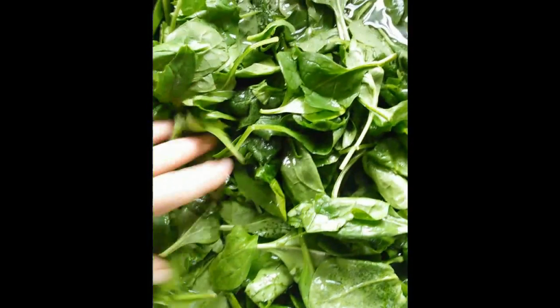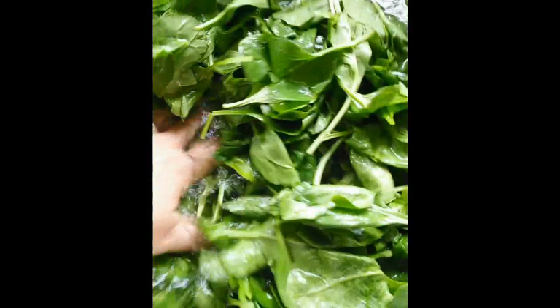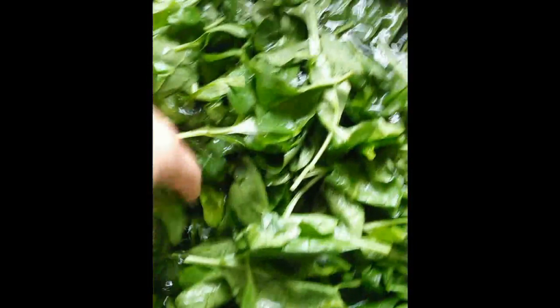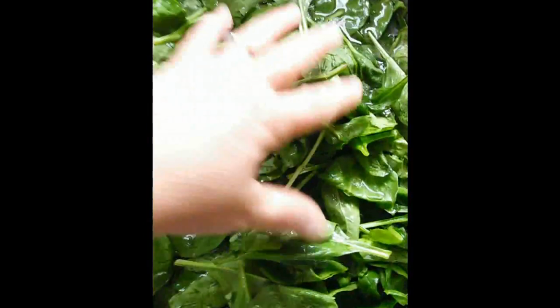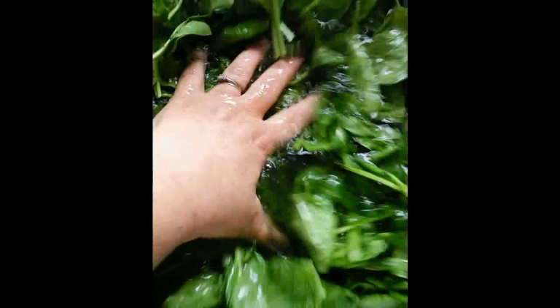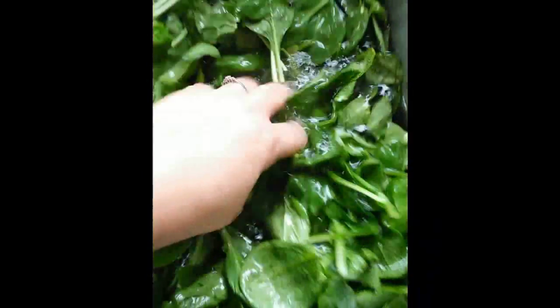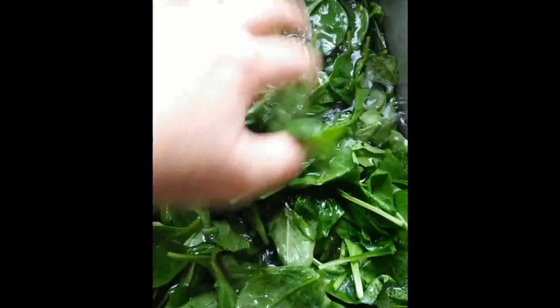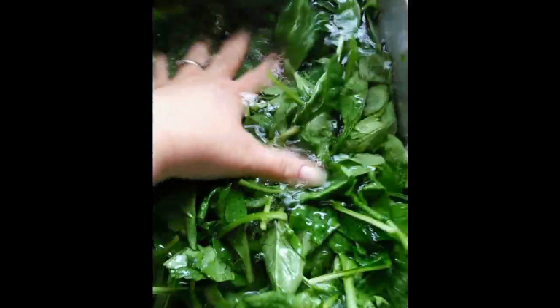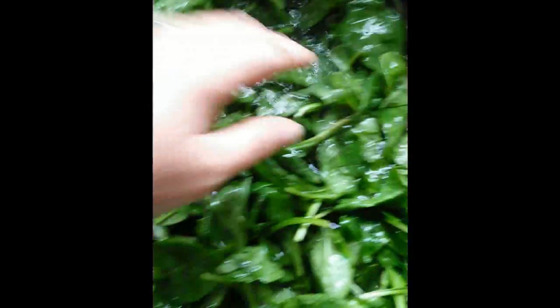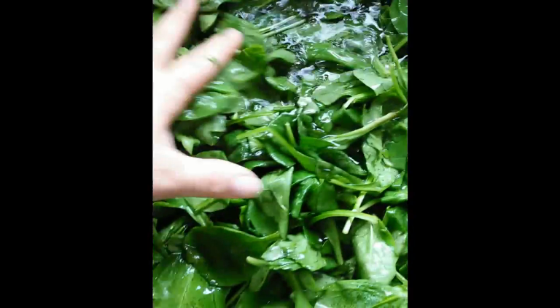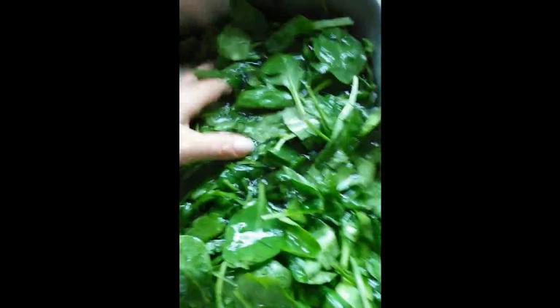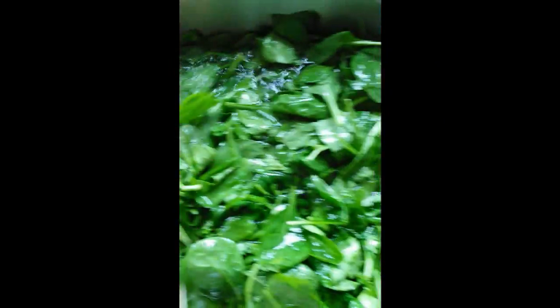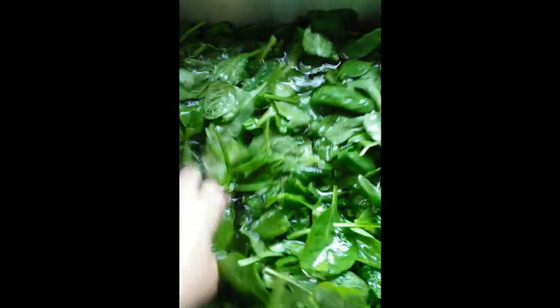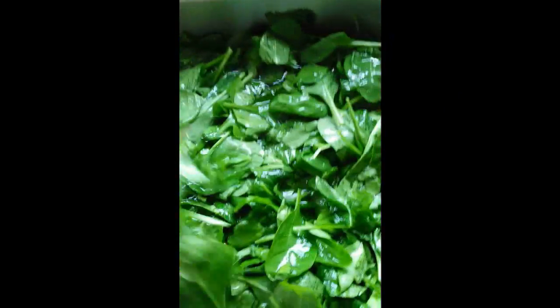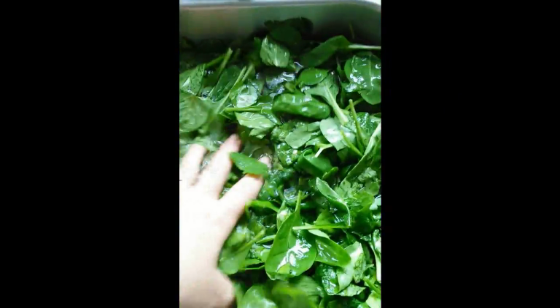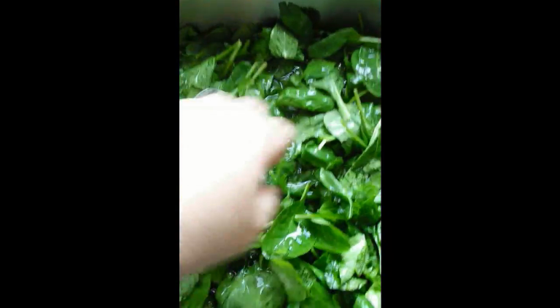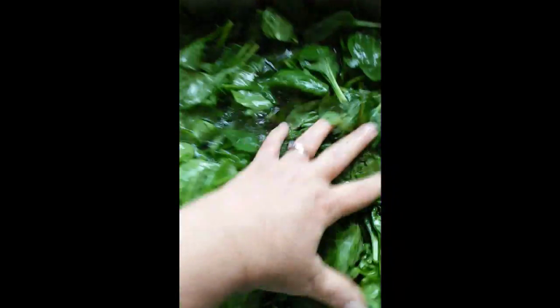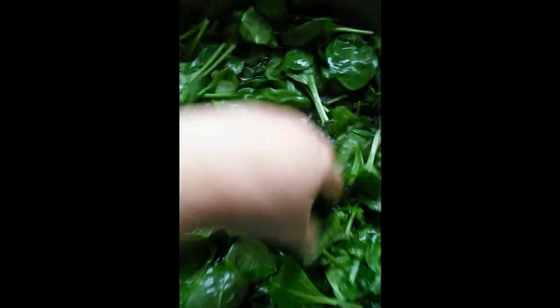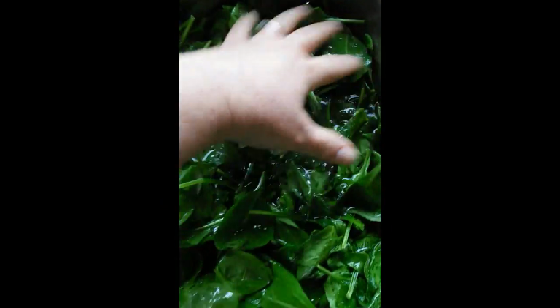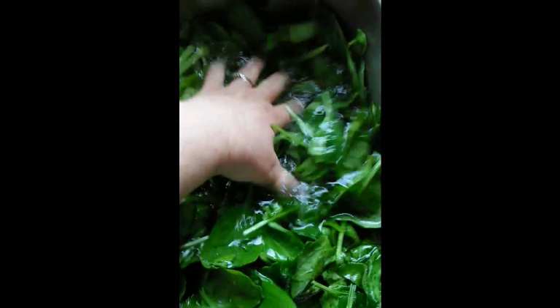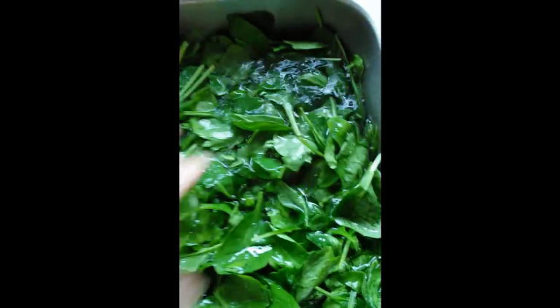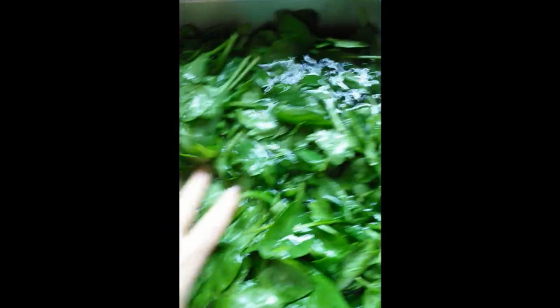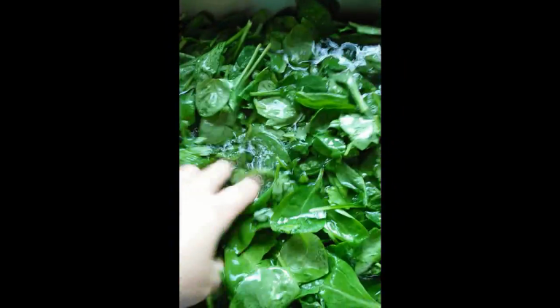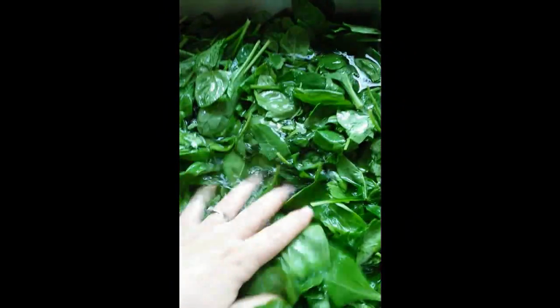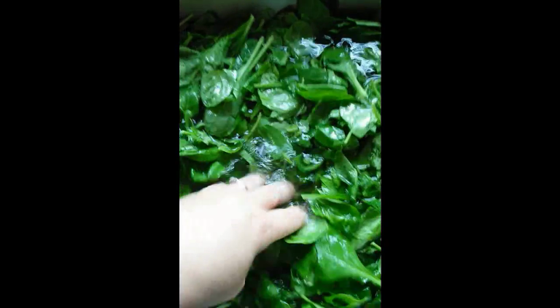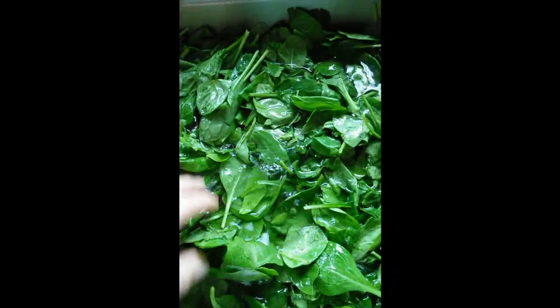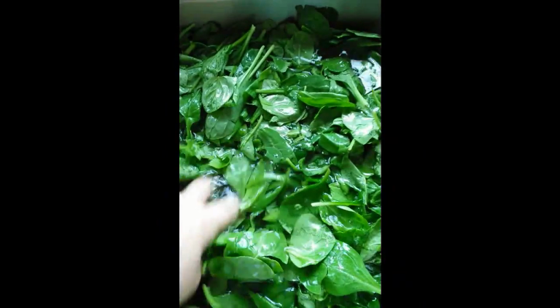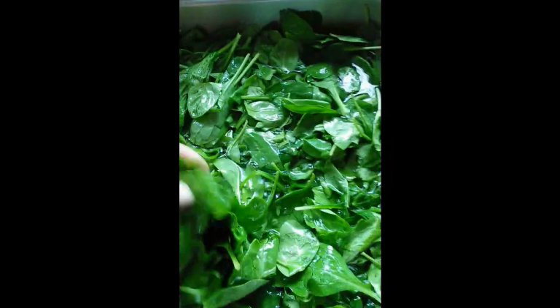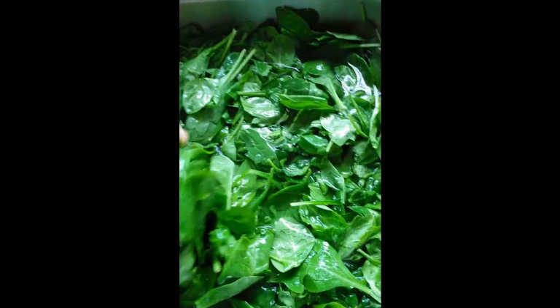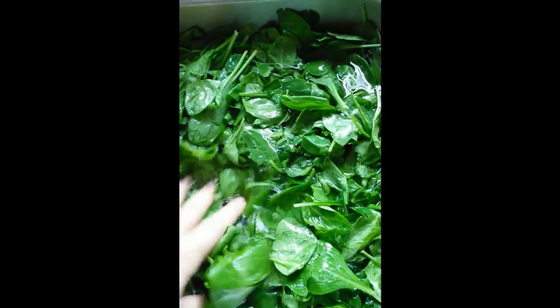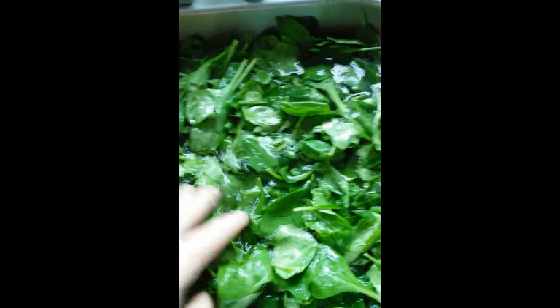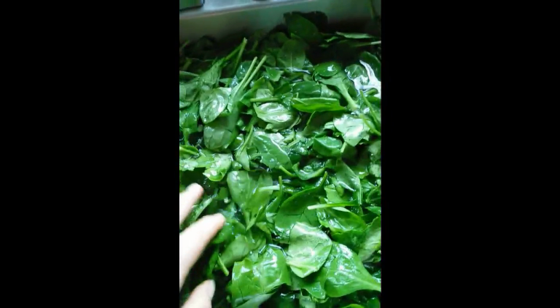The first thing we're going to do is fill our sink up with water and try to get the excess dirt out. Even though it's been pre-washed in a package at the store, it may still have some dirt in there.